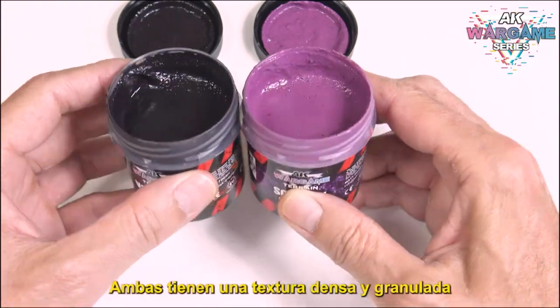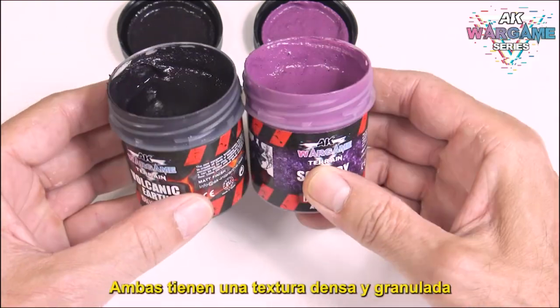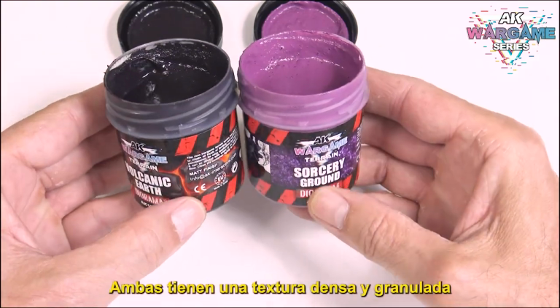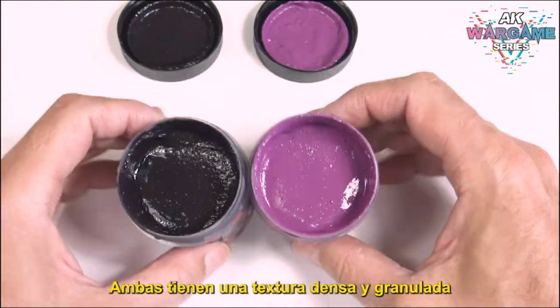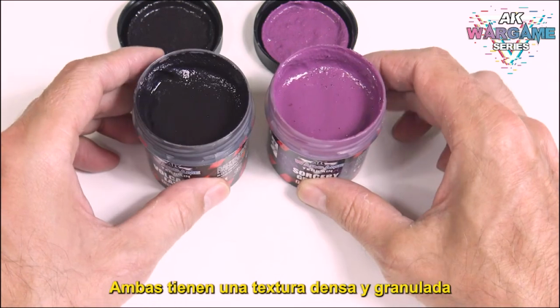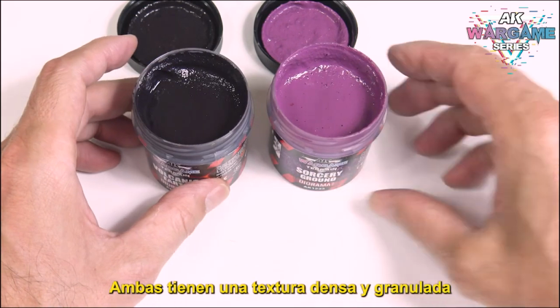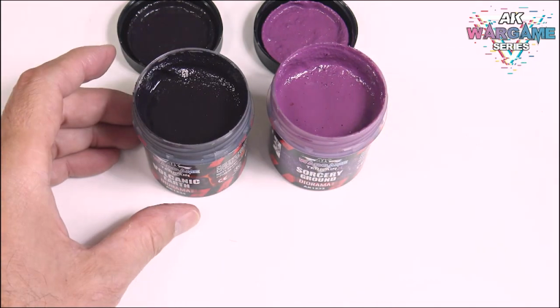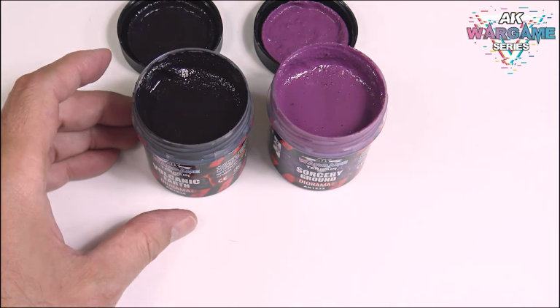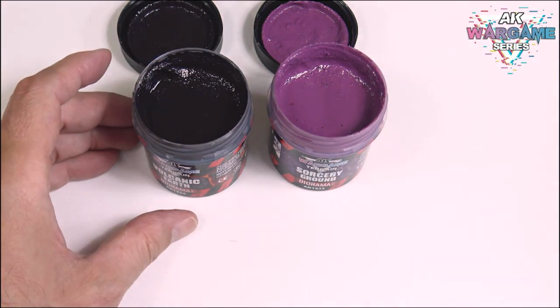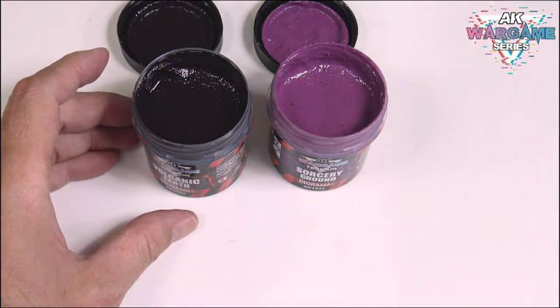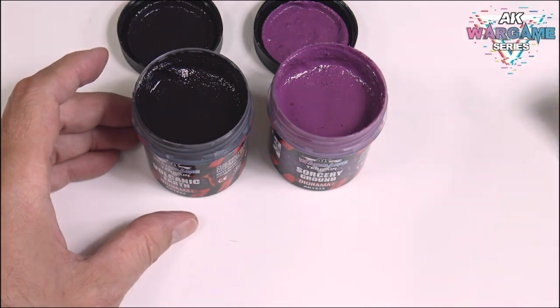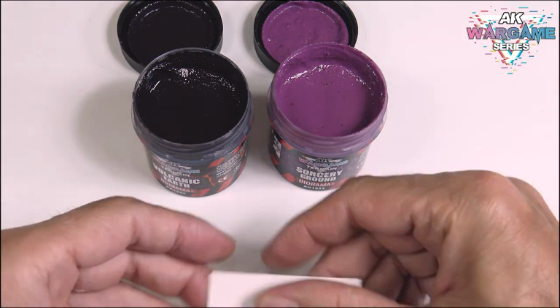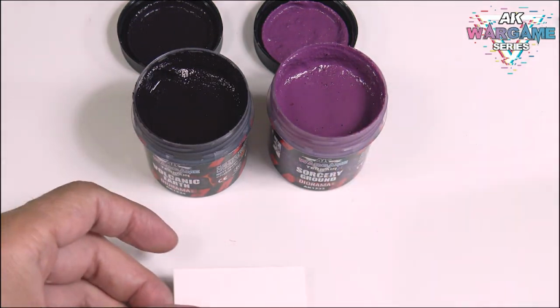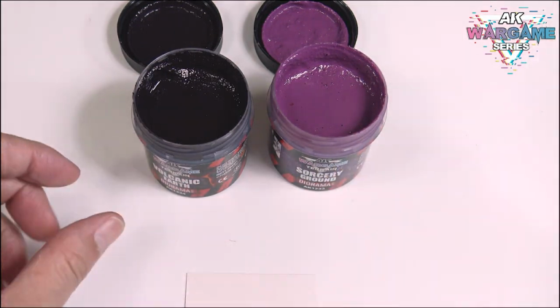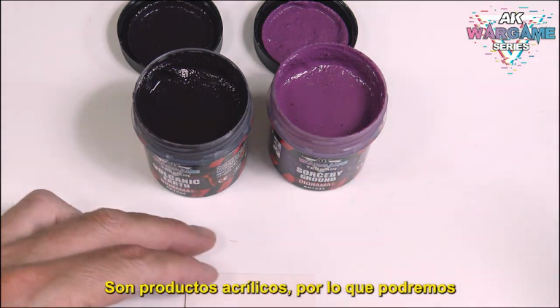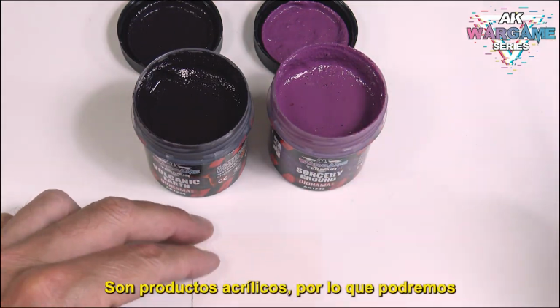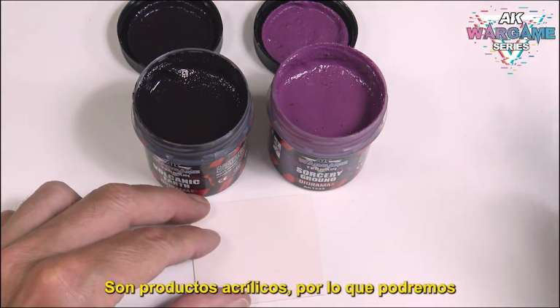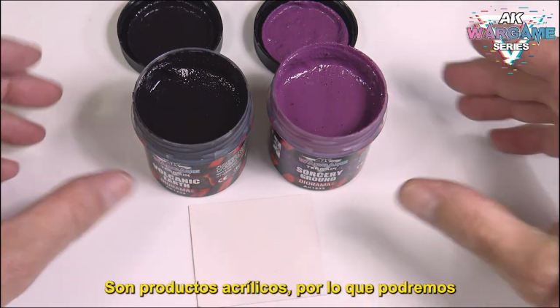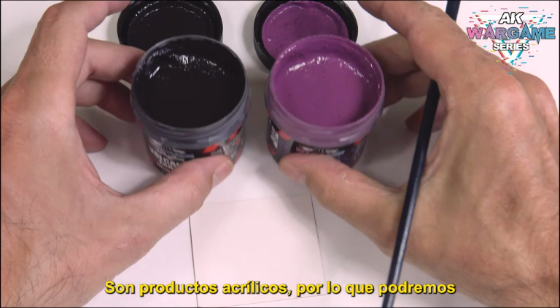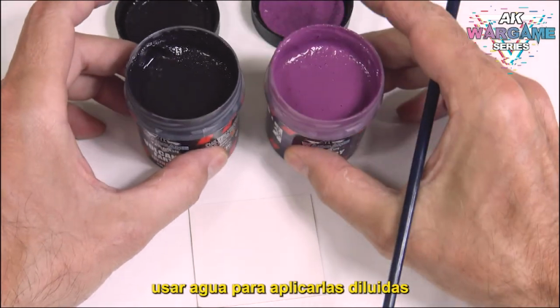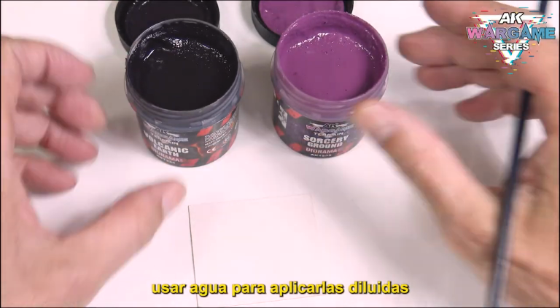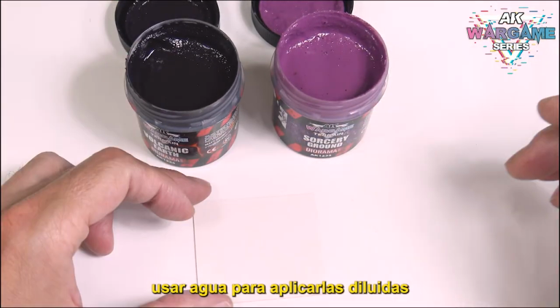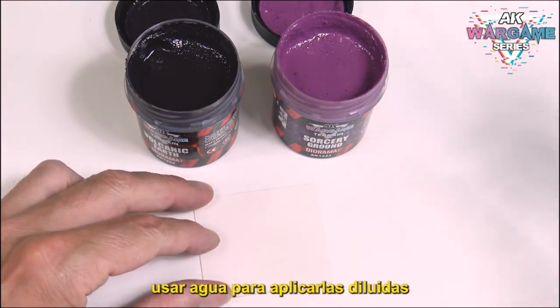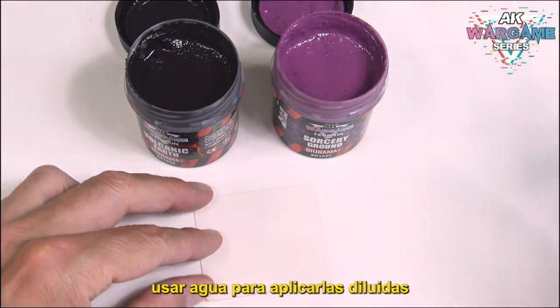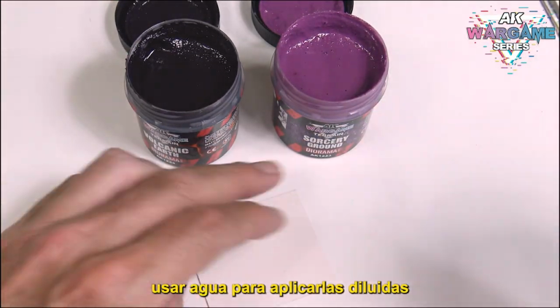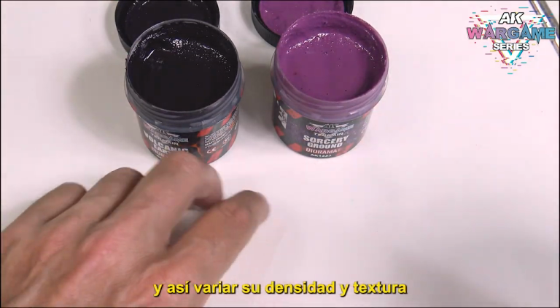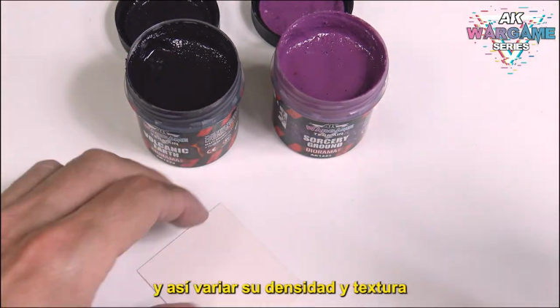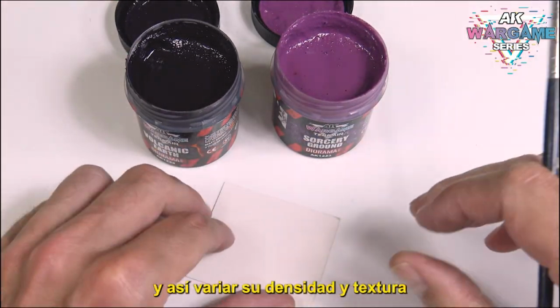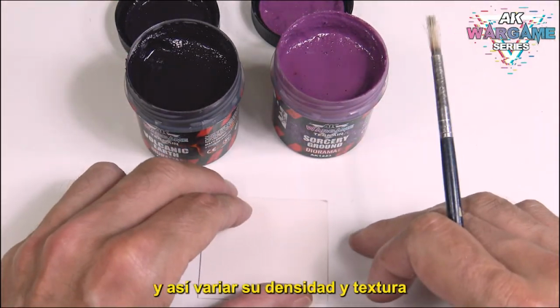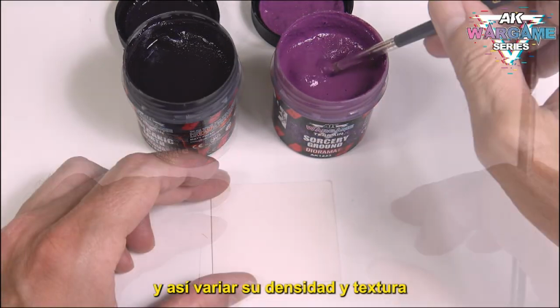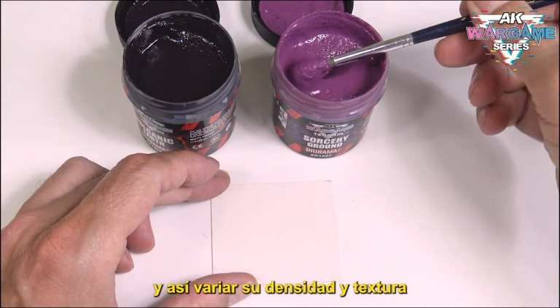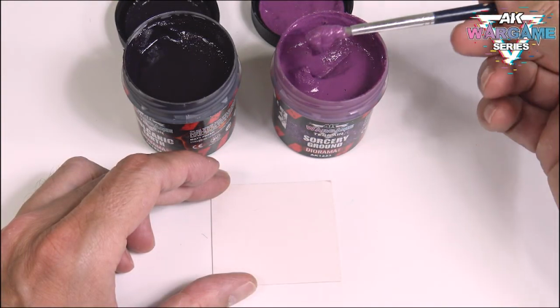Both have a dense and grainy texture. They are acrylic products, so we will be able to use water to apply them diluted and thus vary their density and texture.